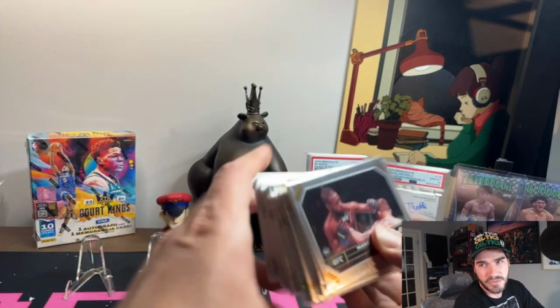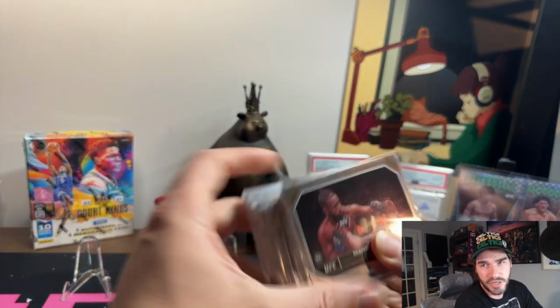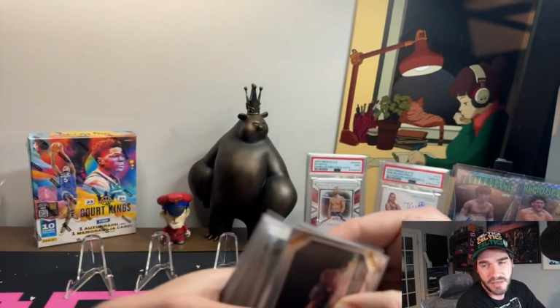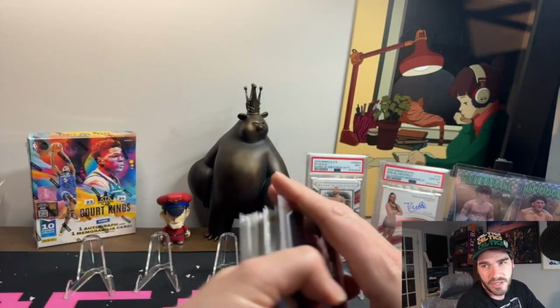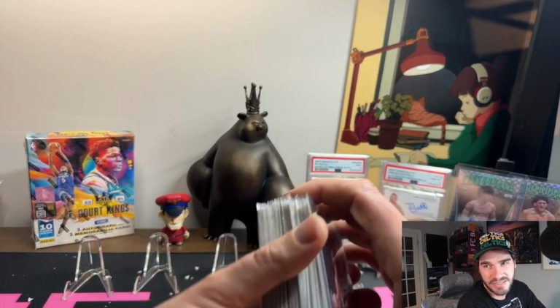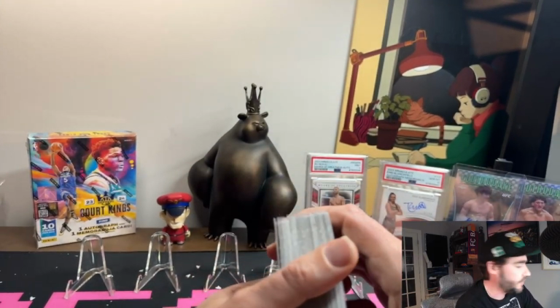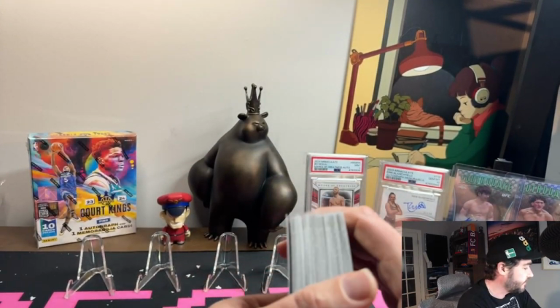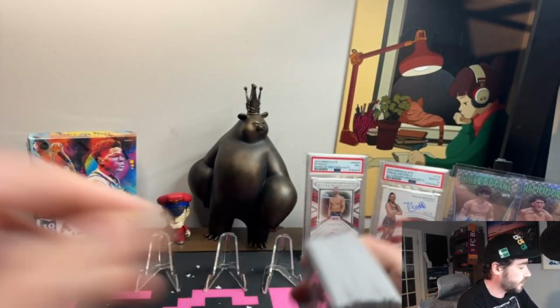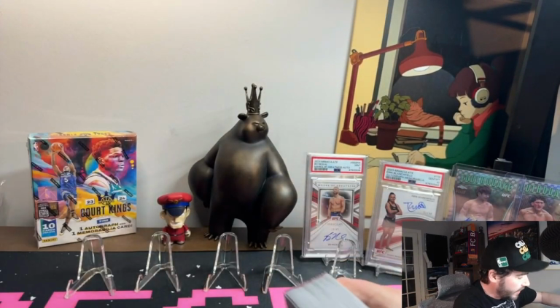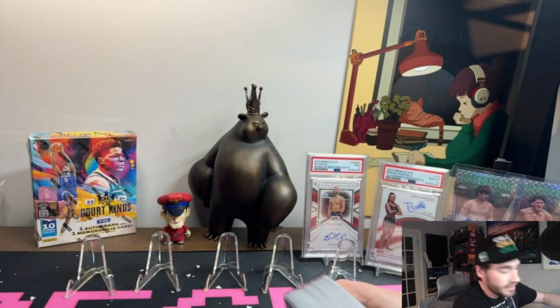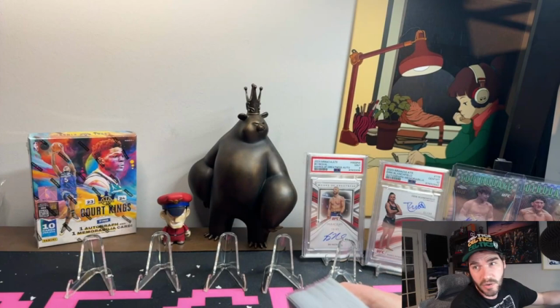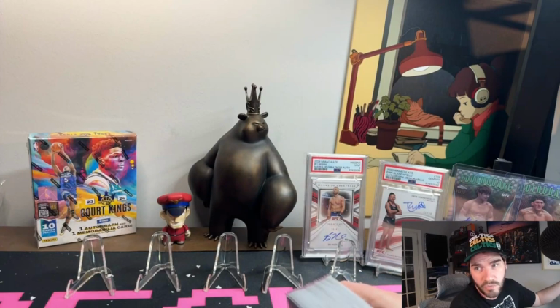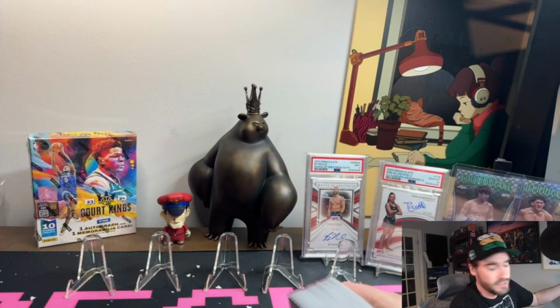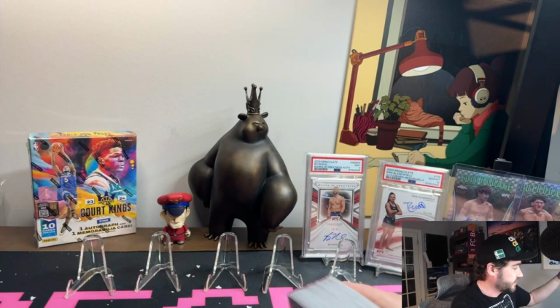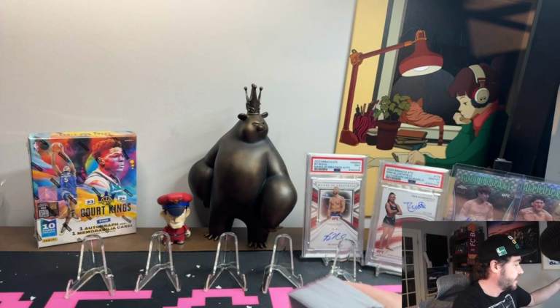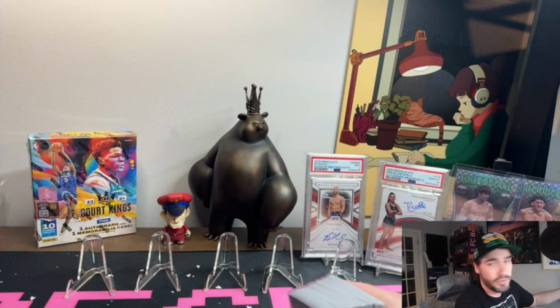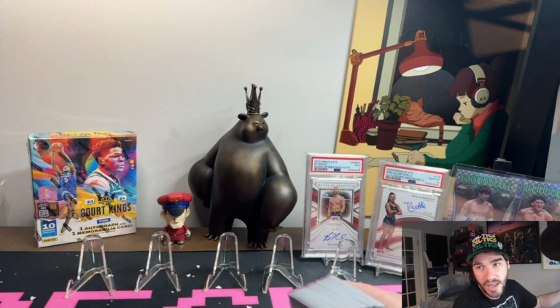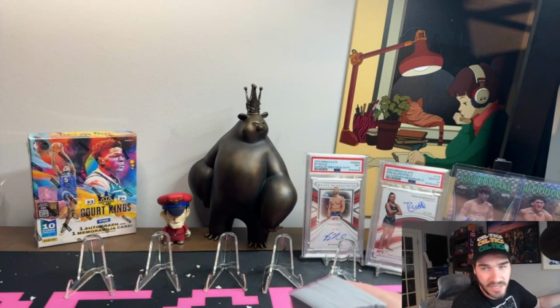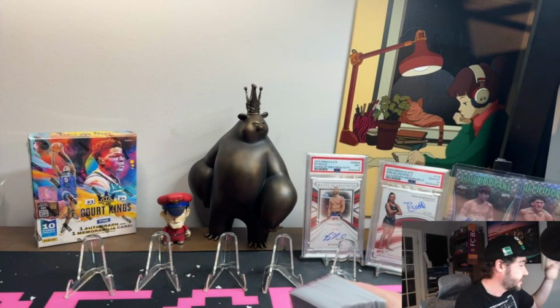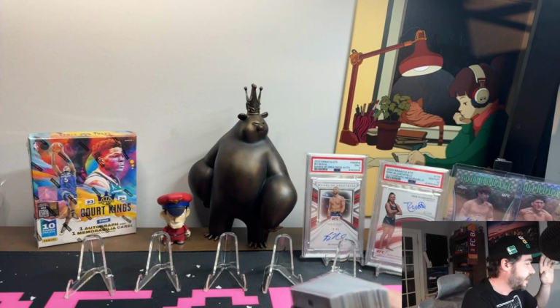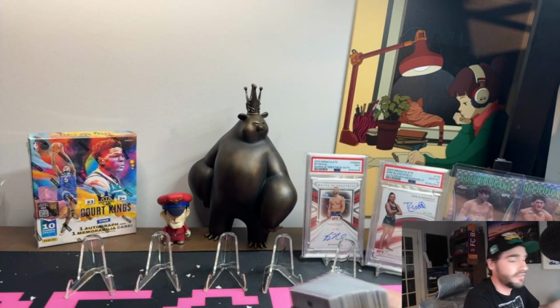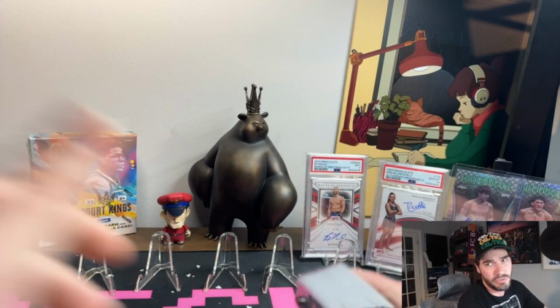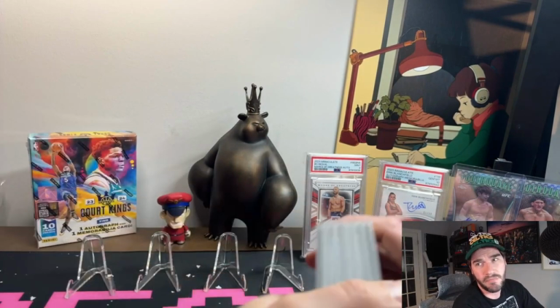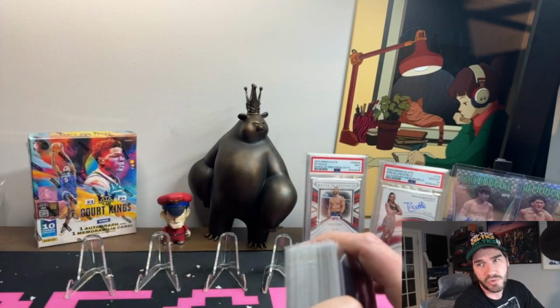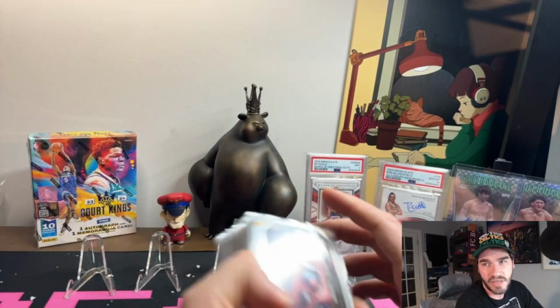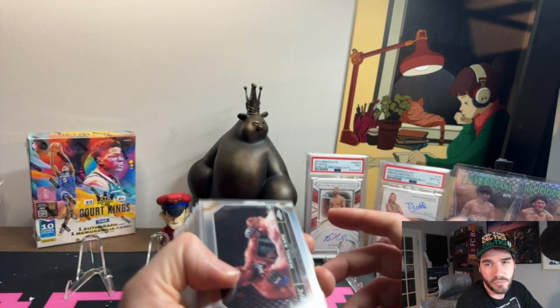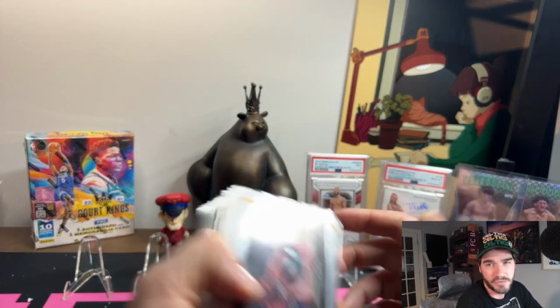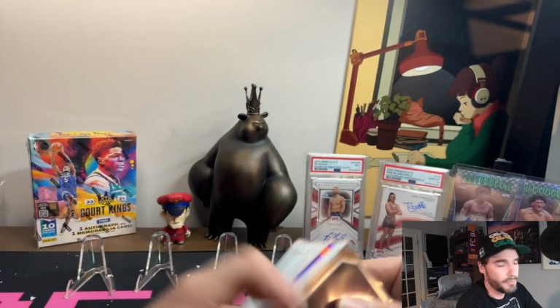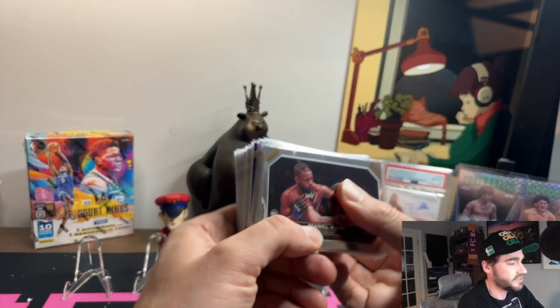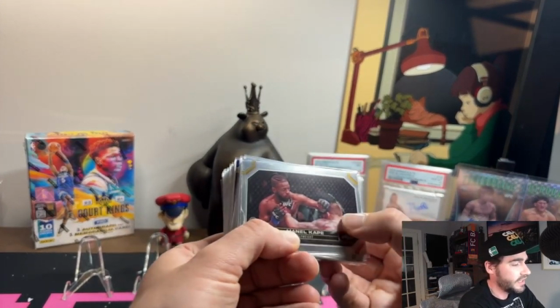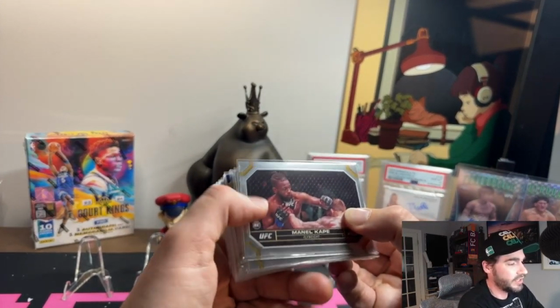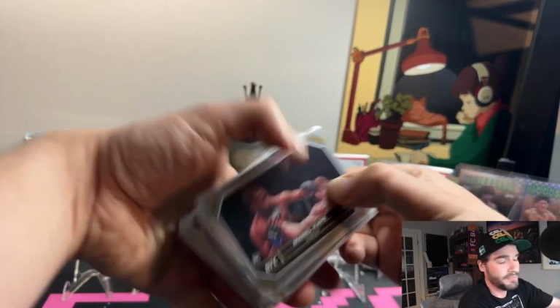These were the rookies on the hit list. We're going to go through that, then go through our rare inserts, then our numbered cards, and then finish with my top five pulls from the six hobby boxes.